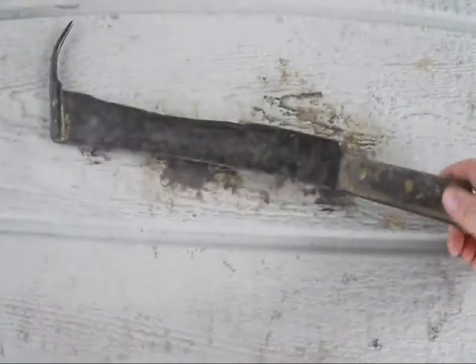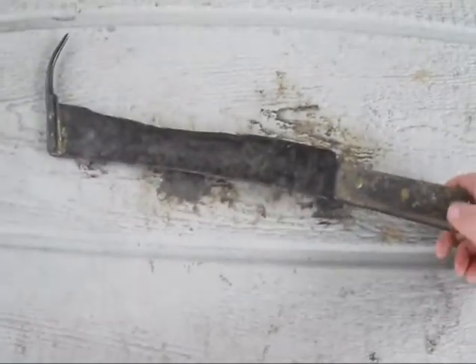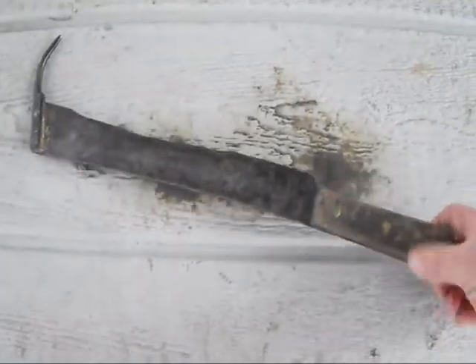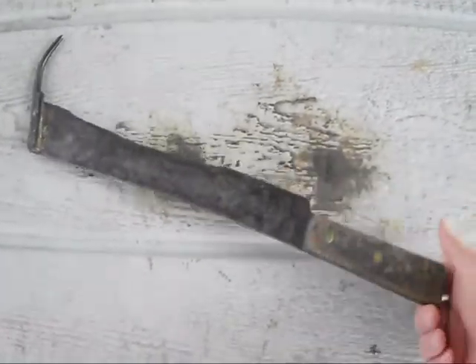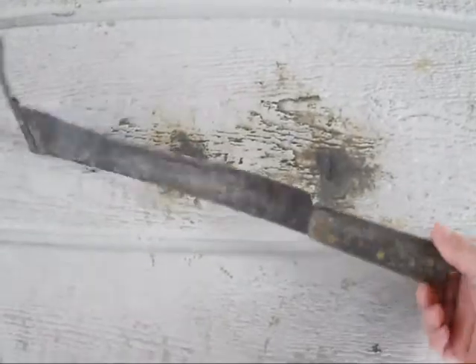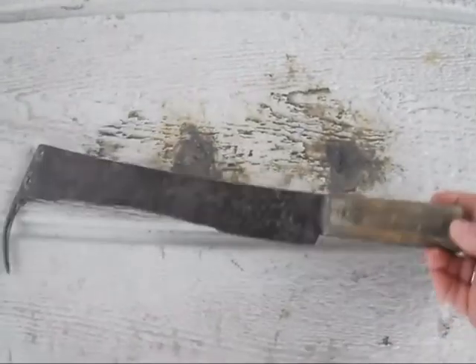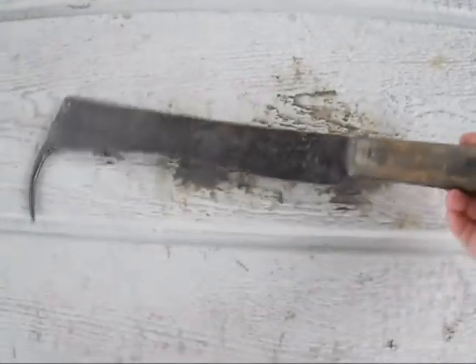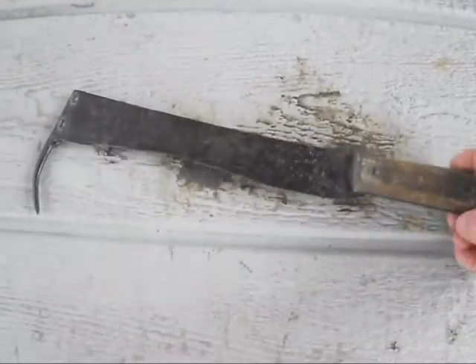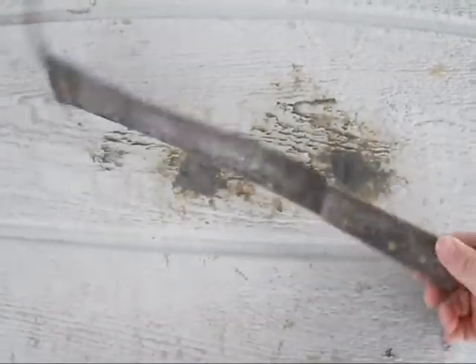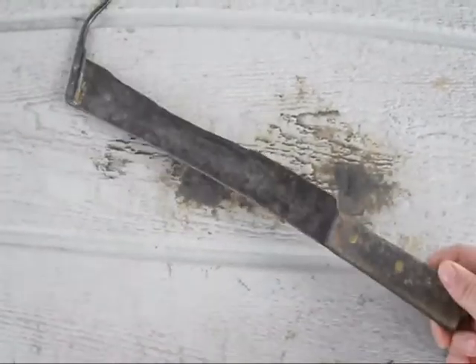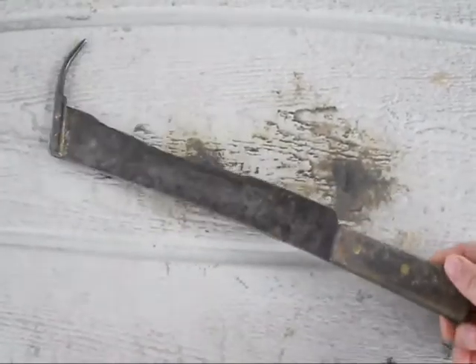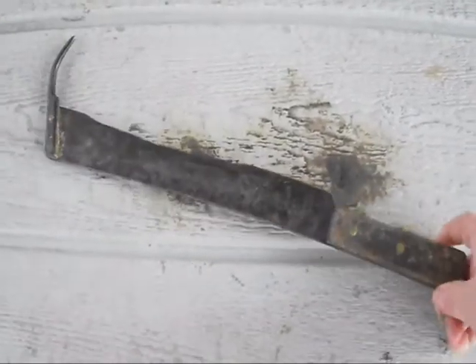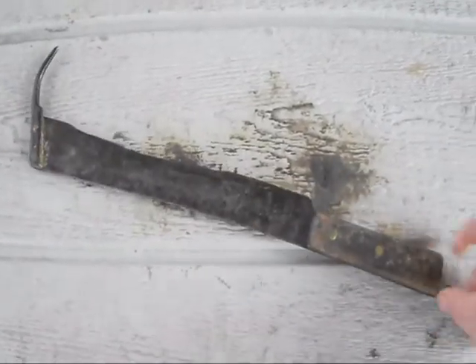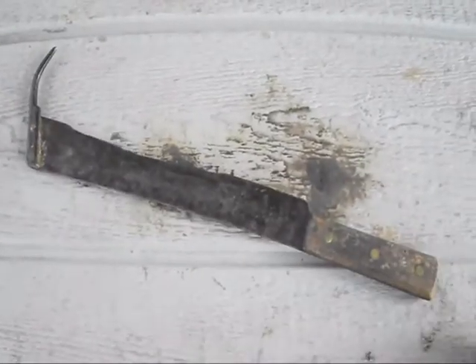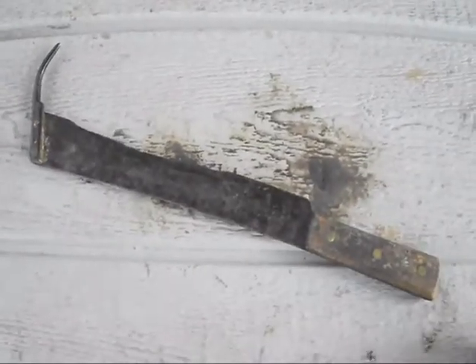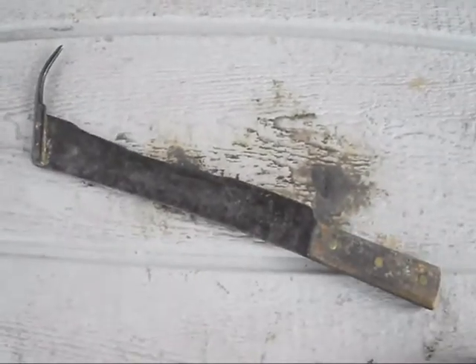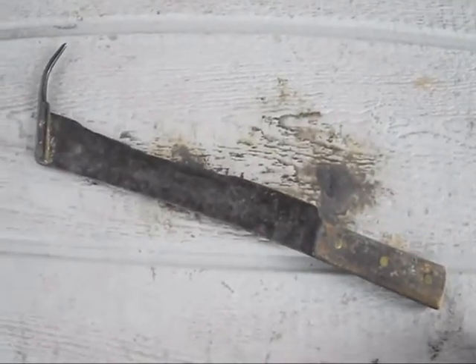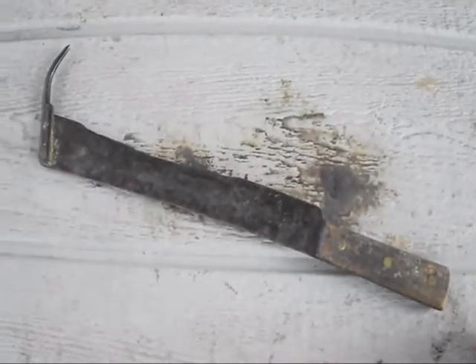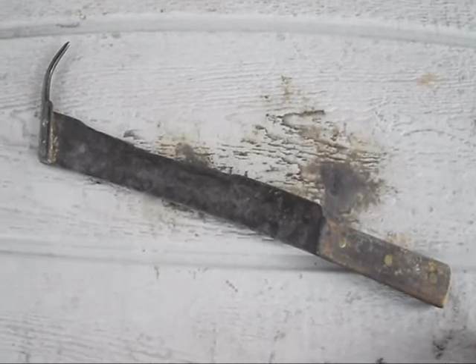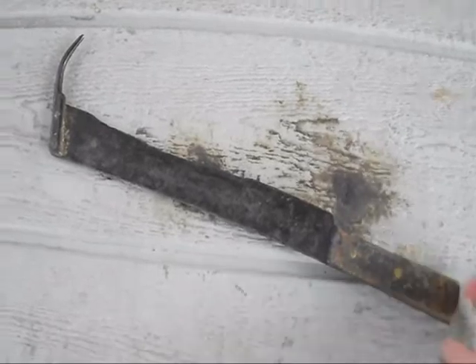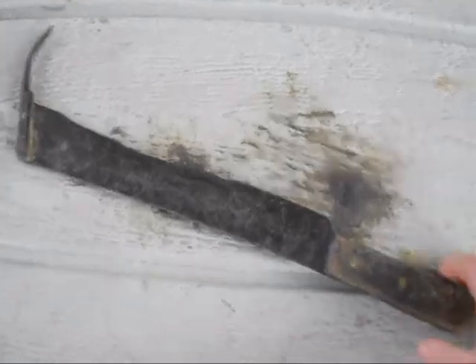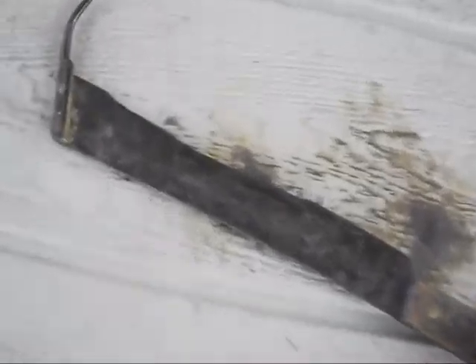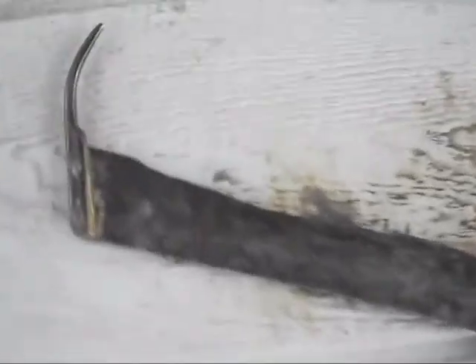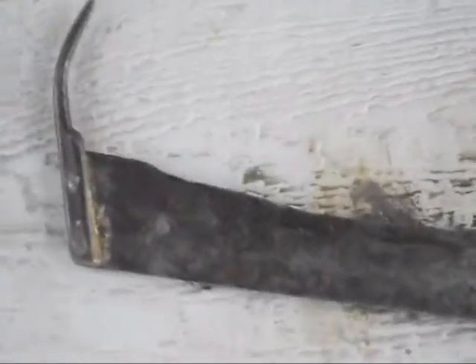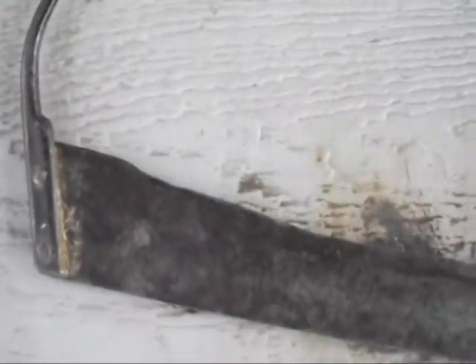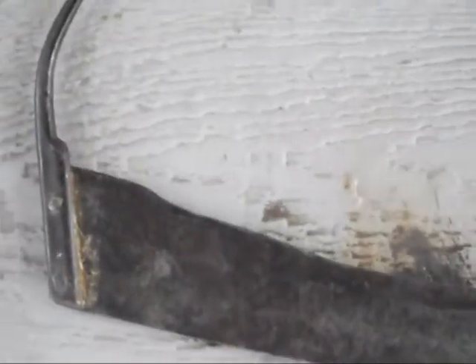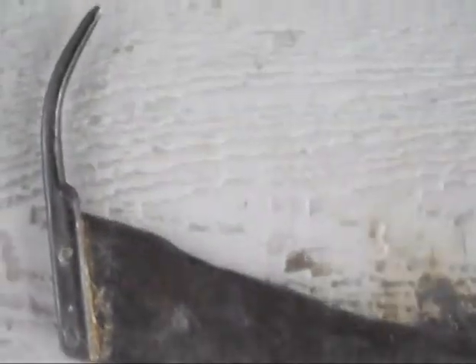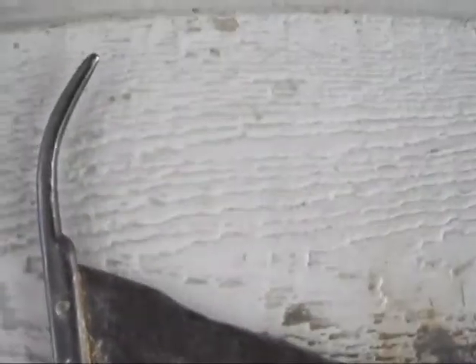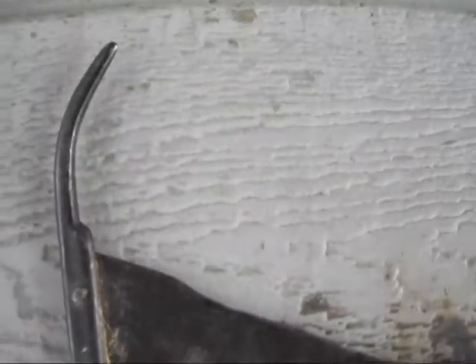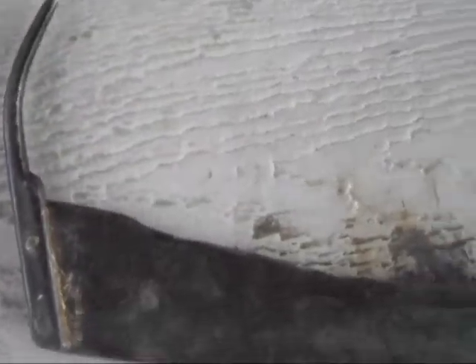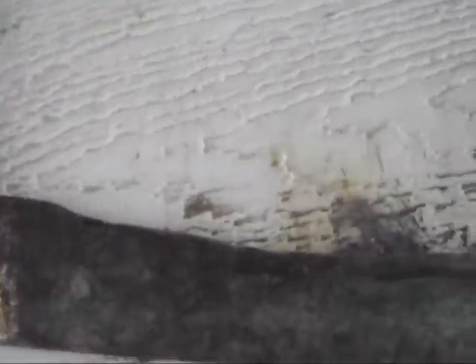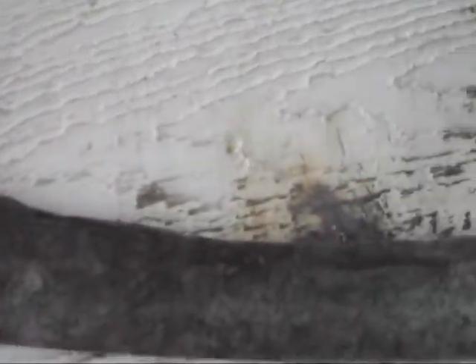She found it in some warehouse or something. It's kind of in rough shape, but I think it adds to the charm of it really.